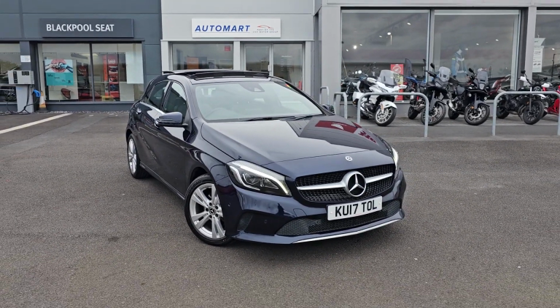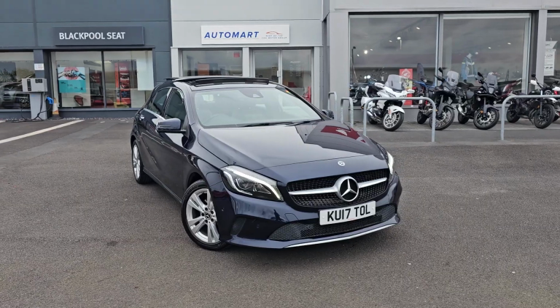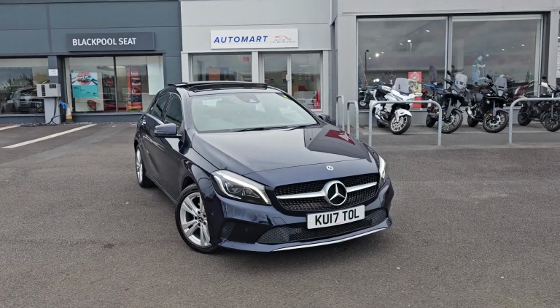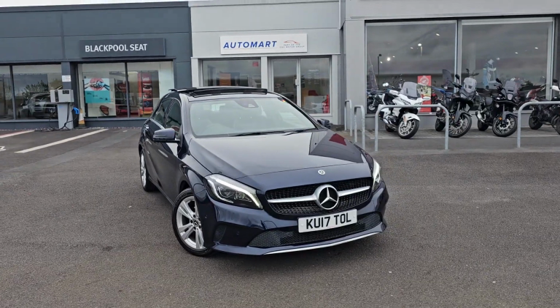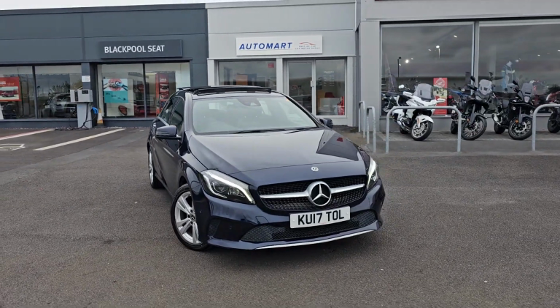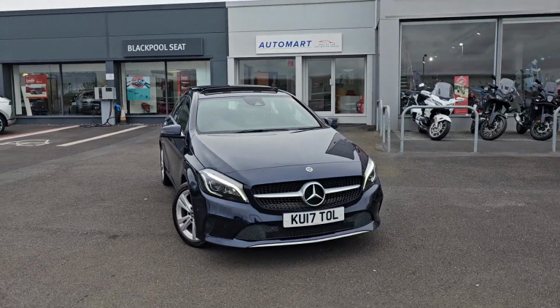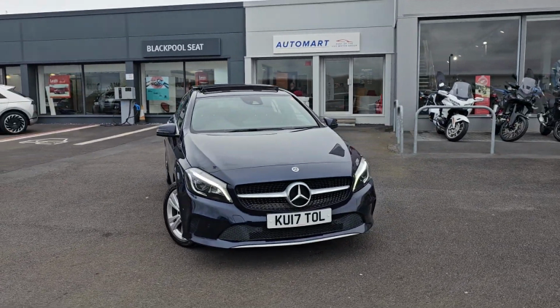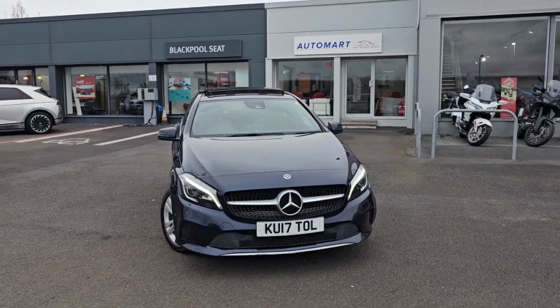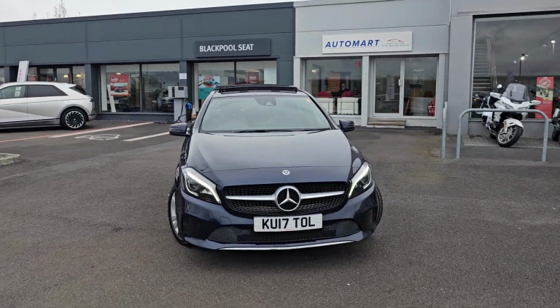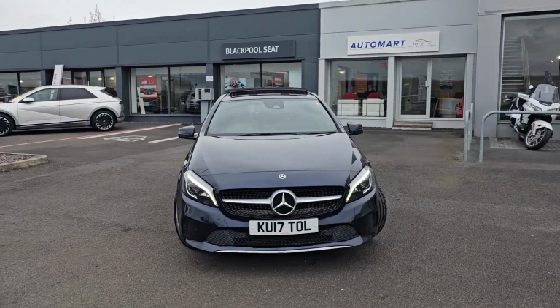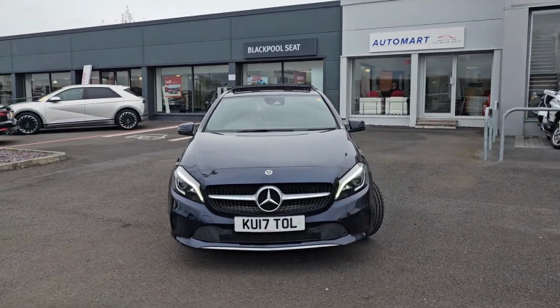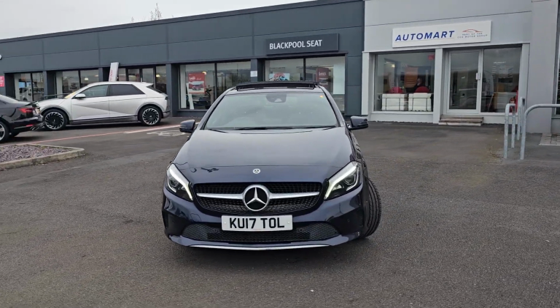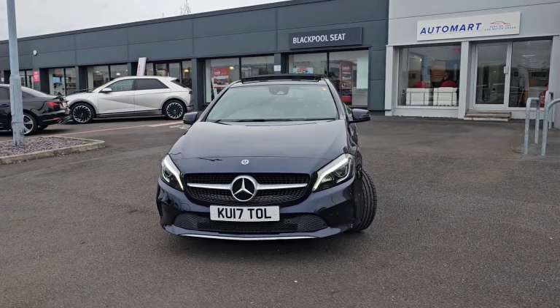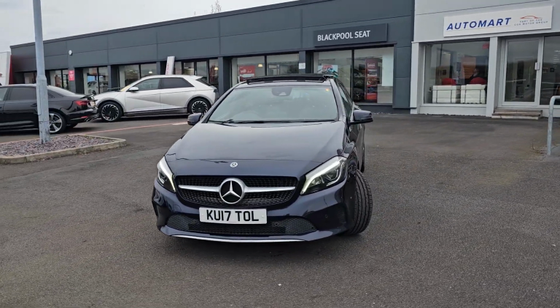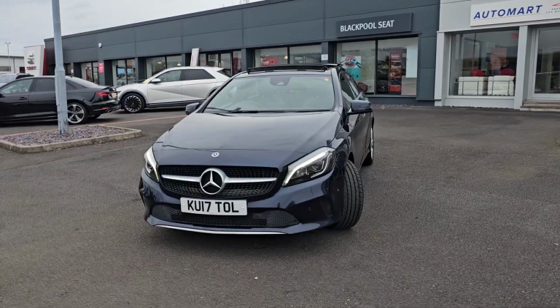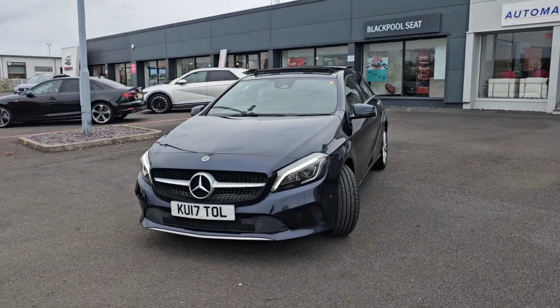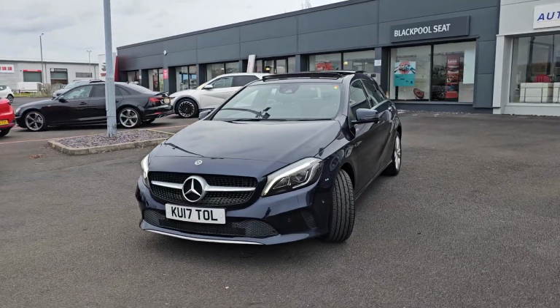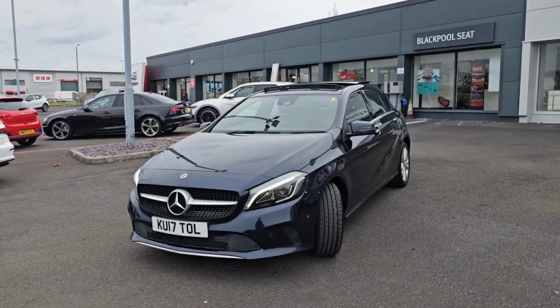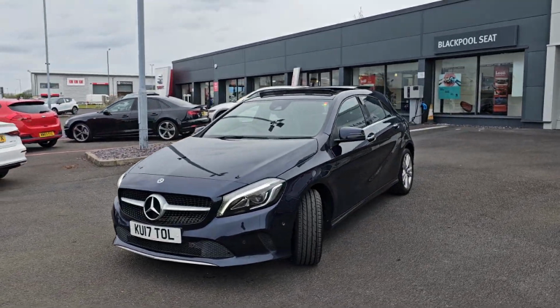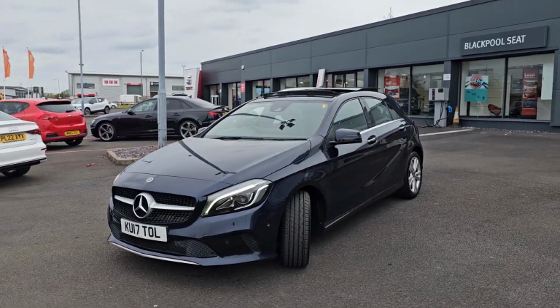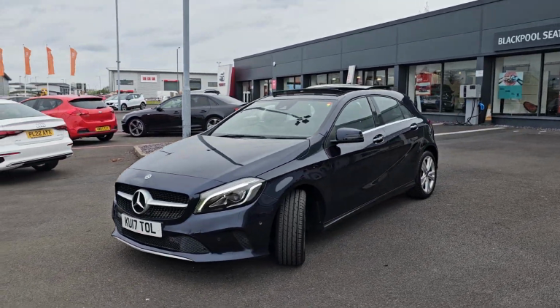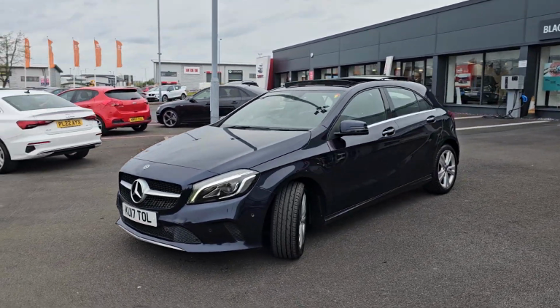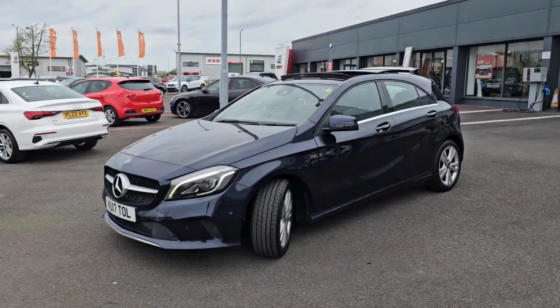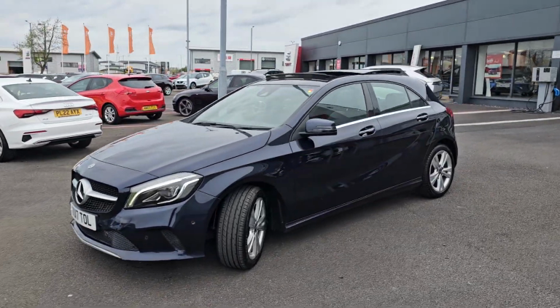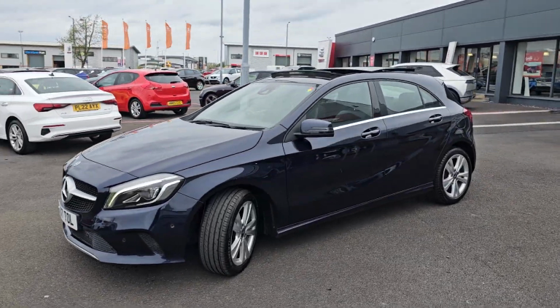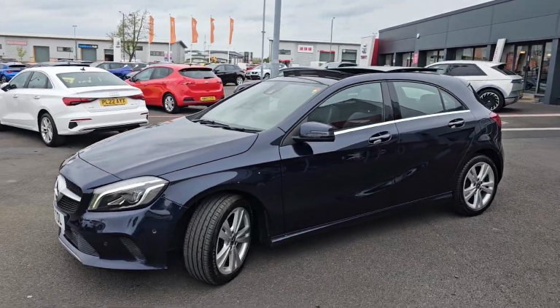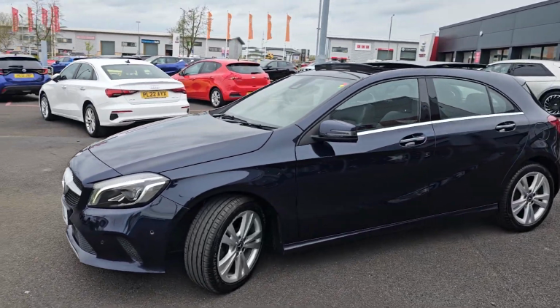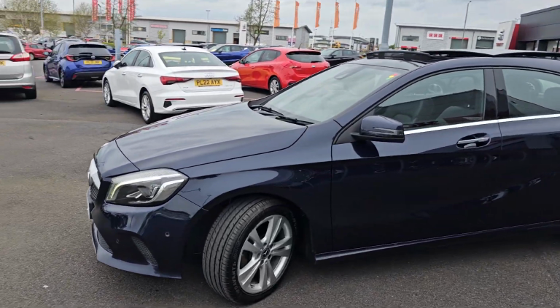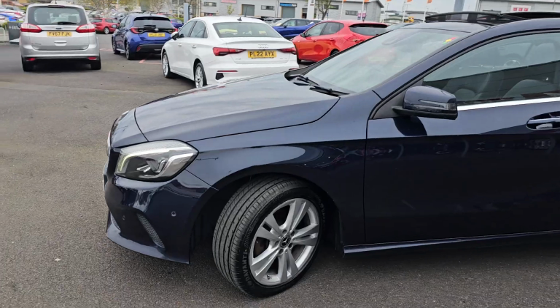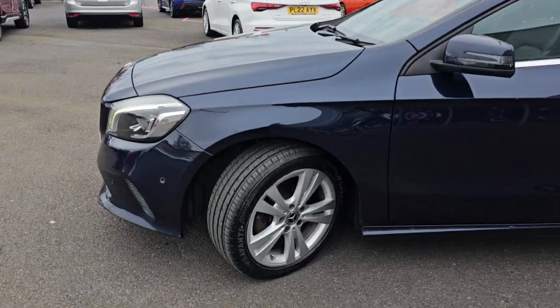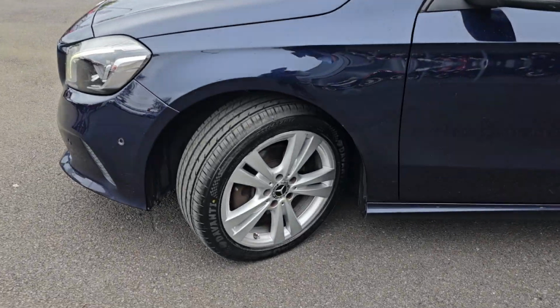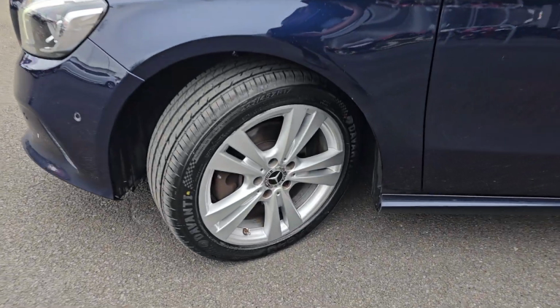This is the premium plus pack, so you do get LED daytime running lights, six front parking sensors, and of course you also get the panoramic glass opening roof, which I will show you in a moment.